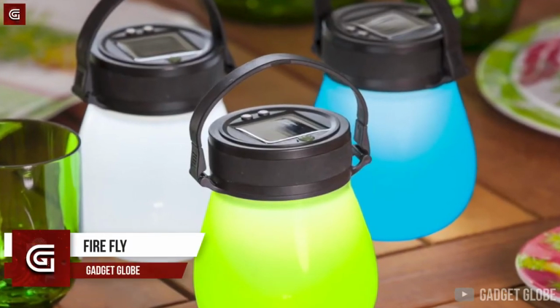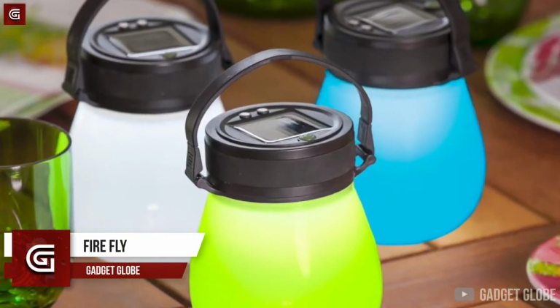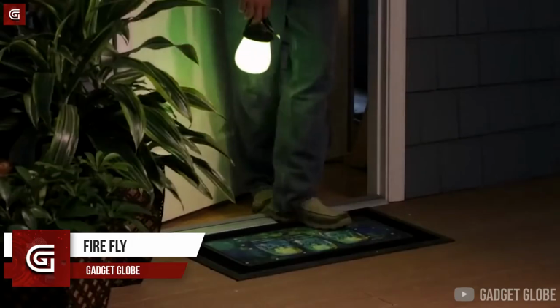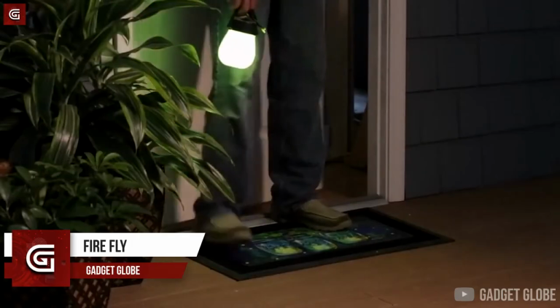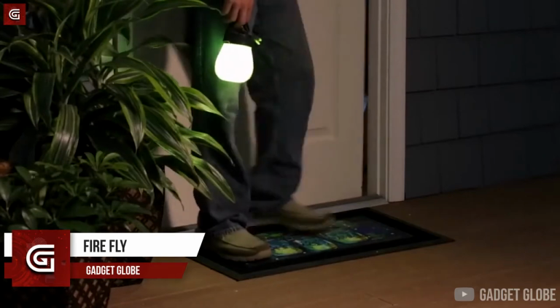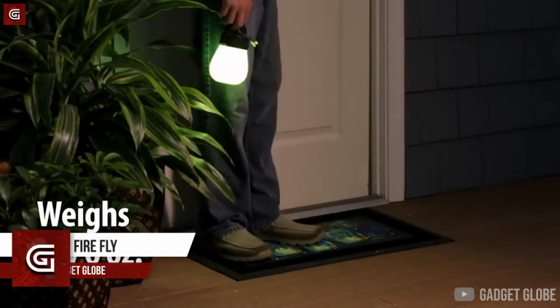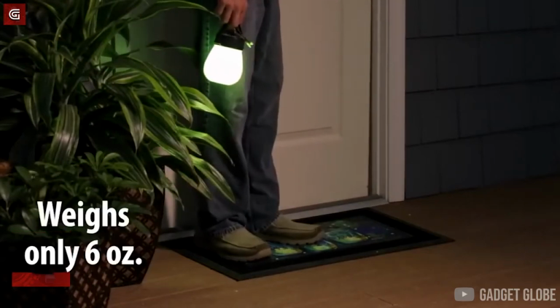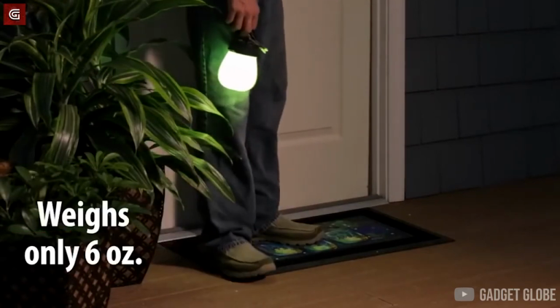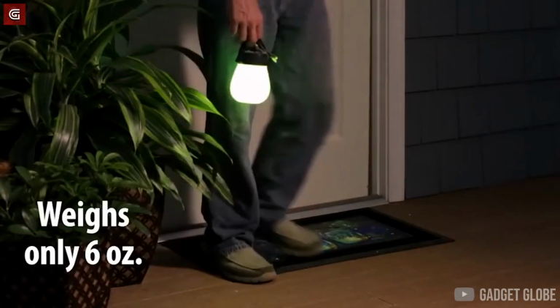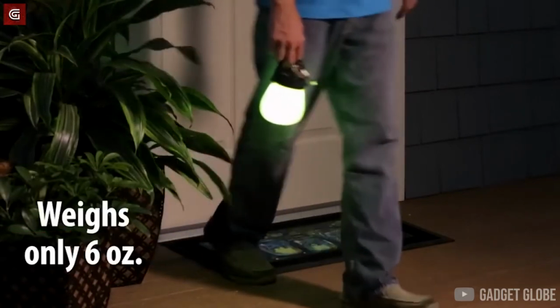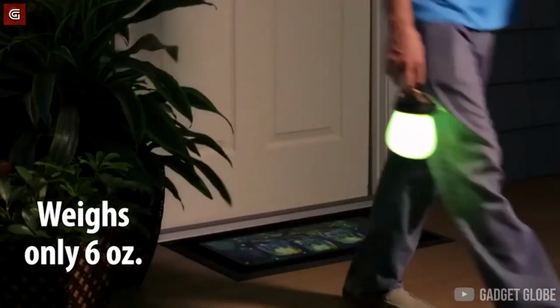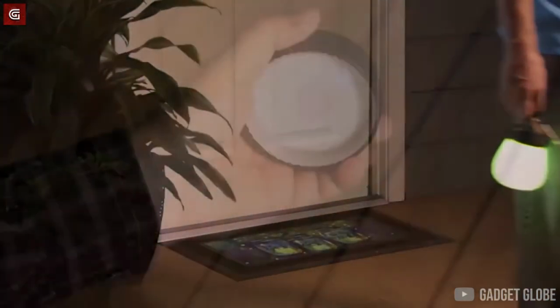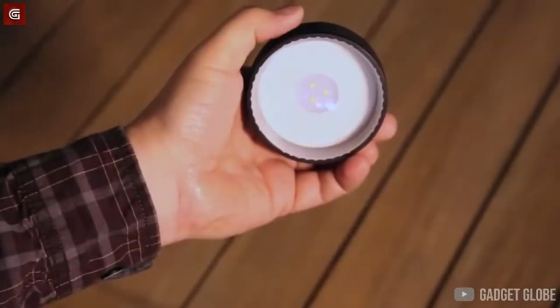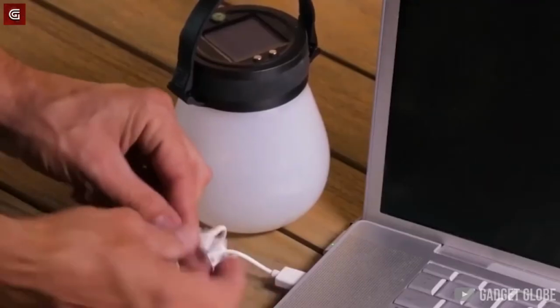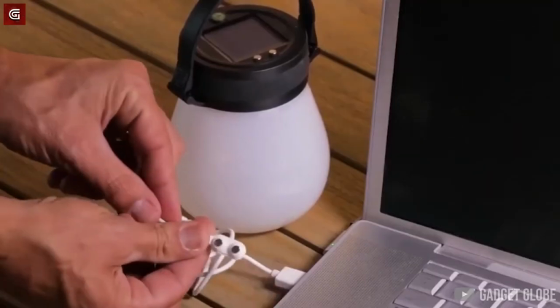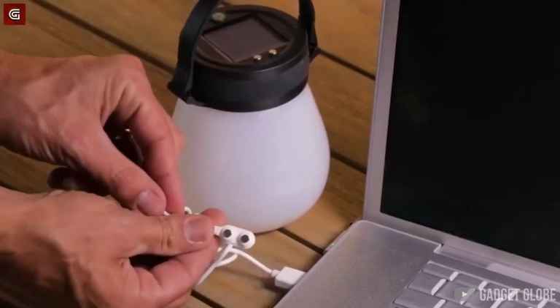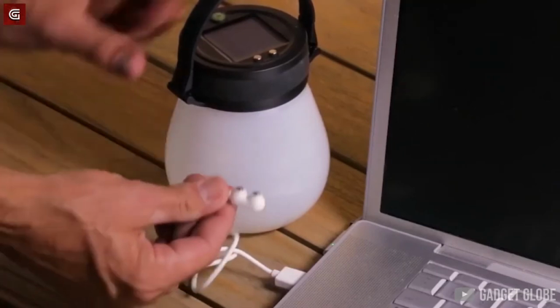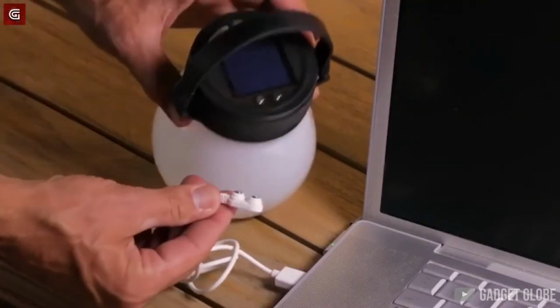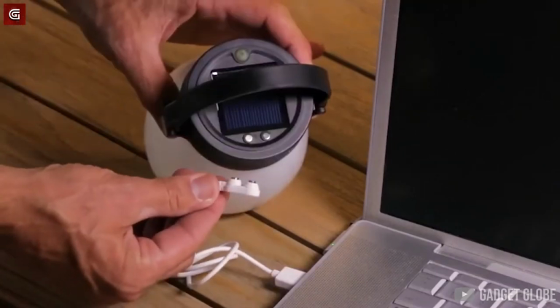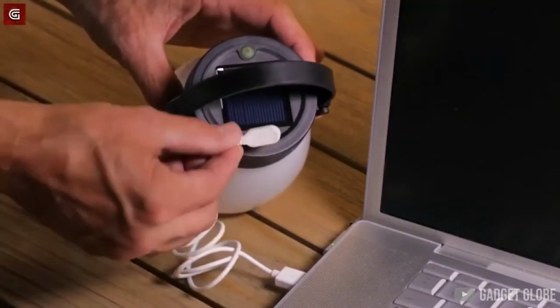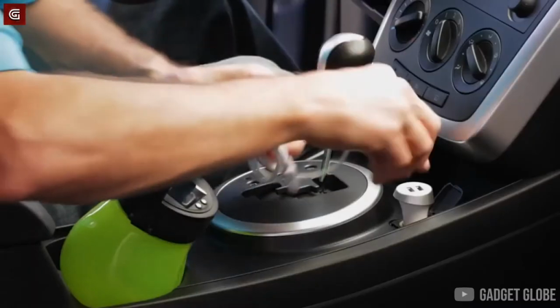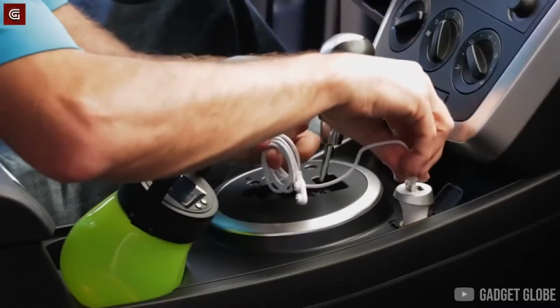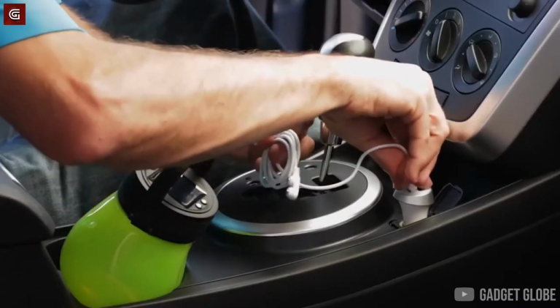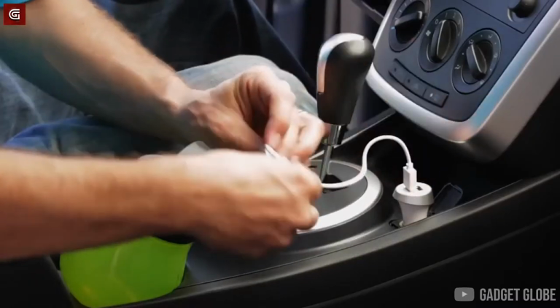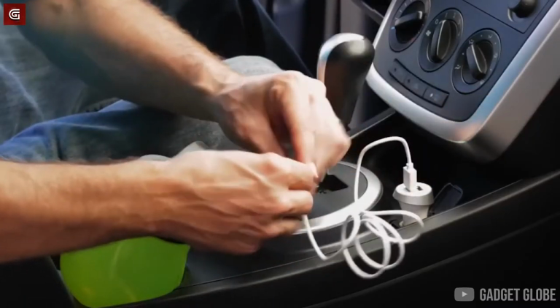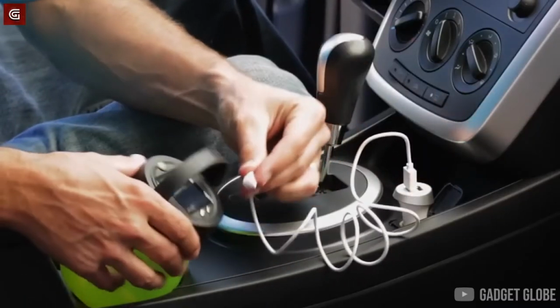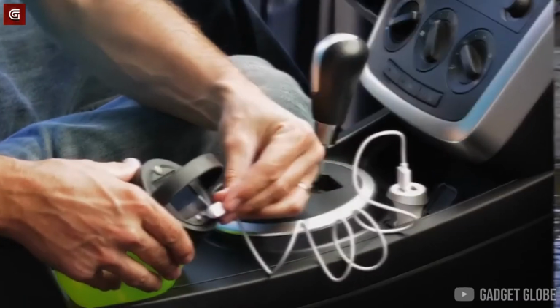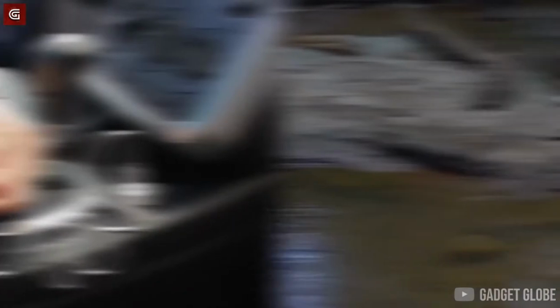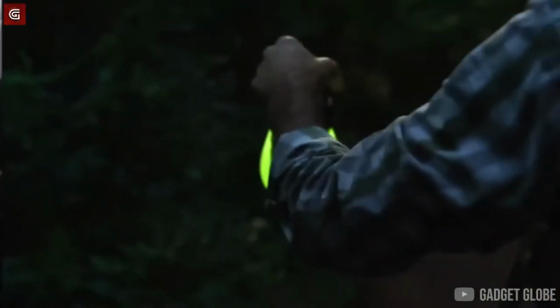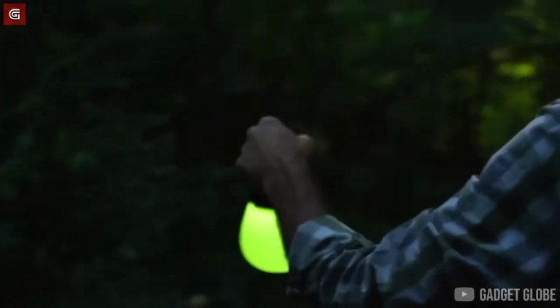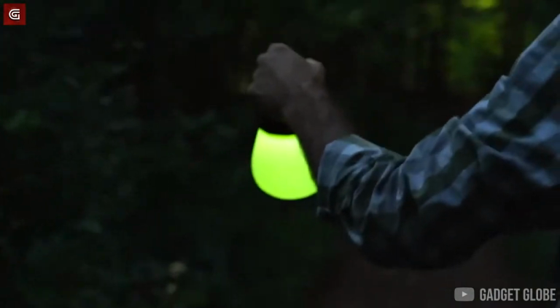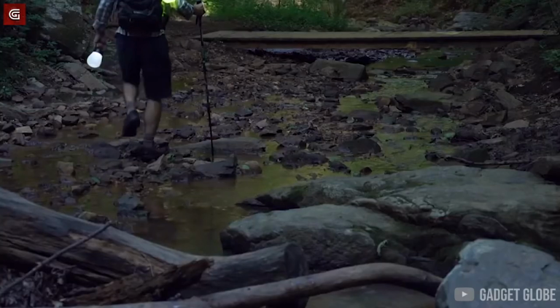Firefly. Let us now meet Firefly. I remember chasing fireflies as a kid. The Firefly that I am showing you right now is also inspired from the firefly and is actually a solar lamp. It obviously gets charged through solar energy.